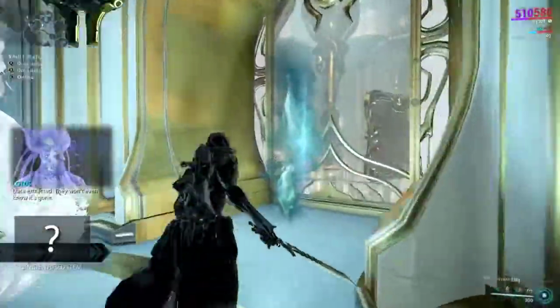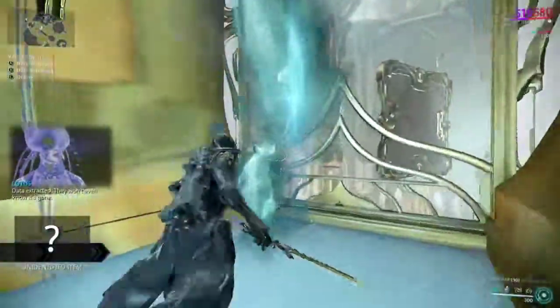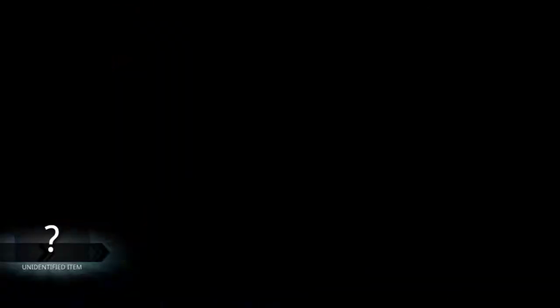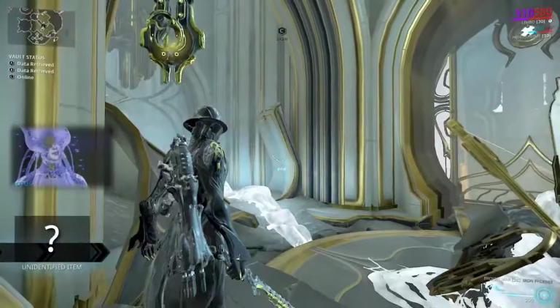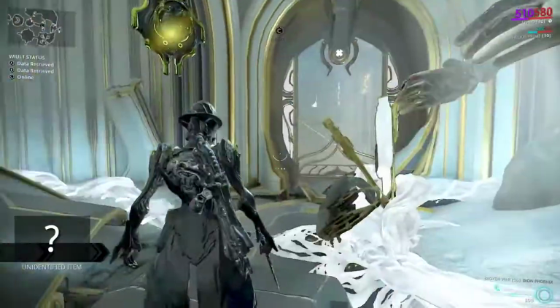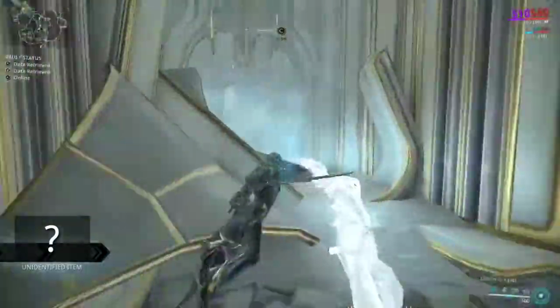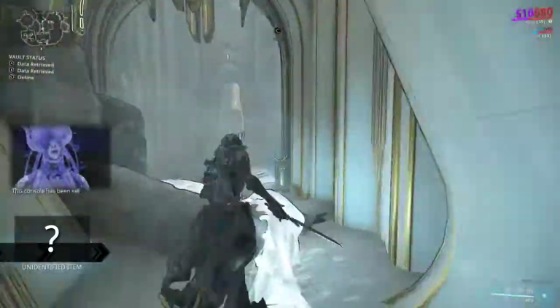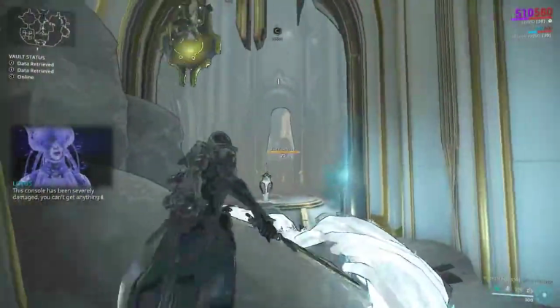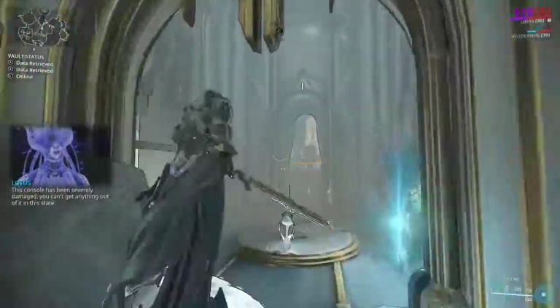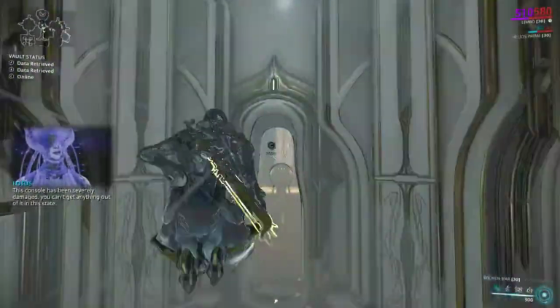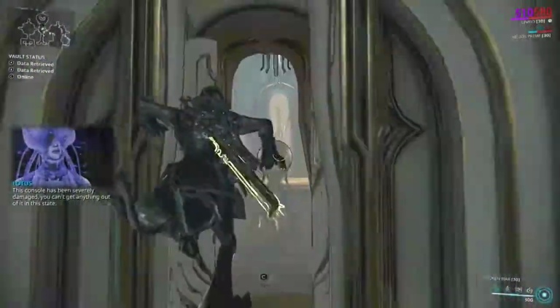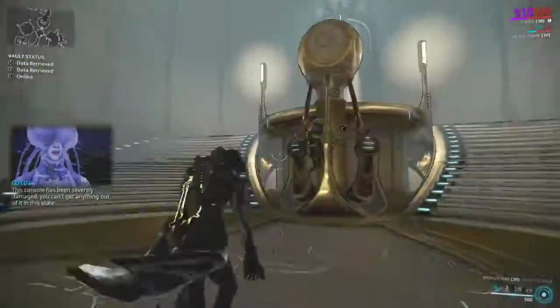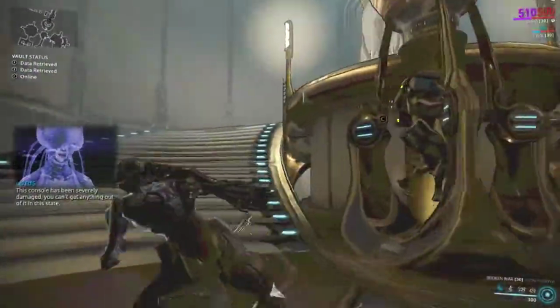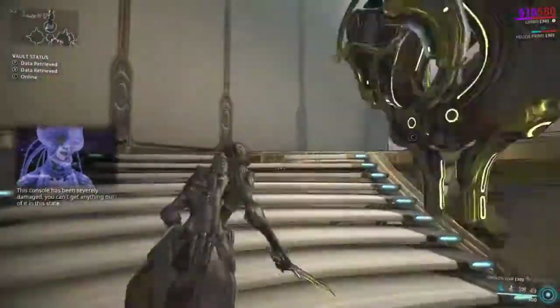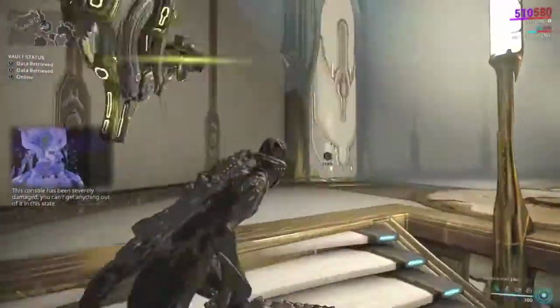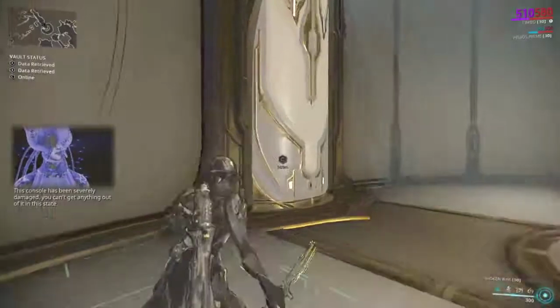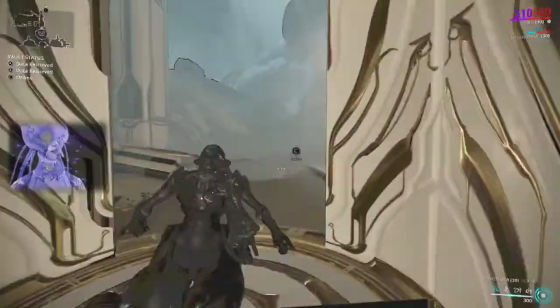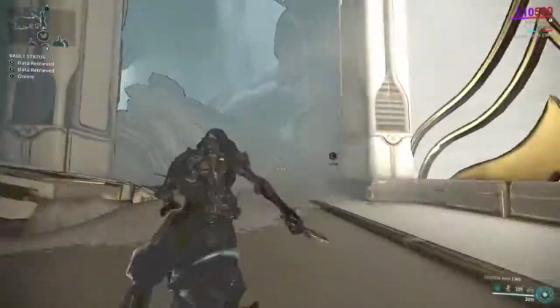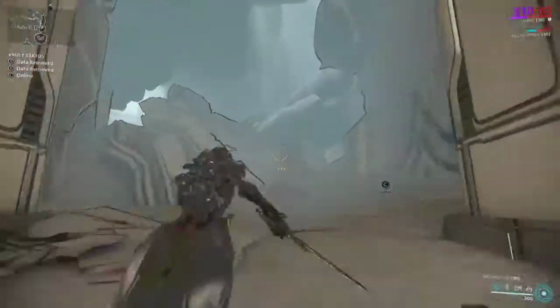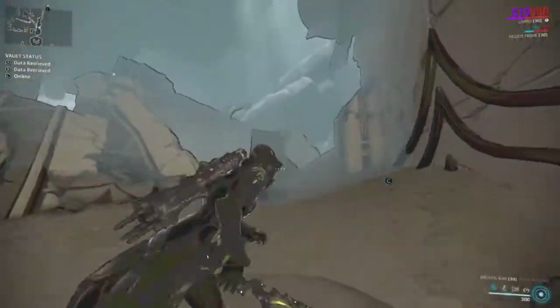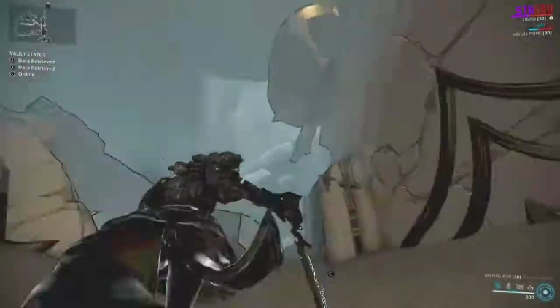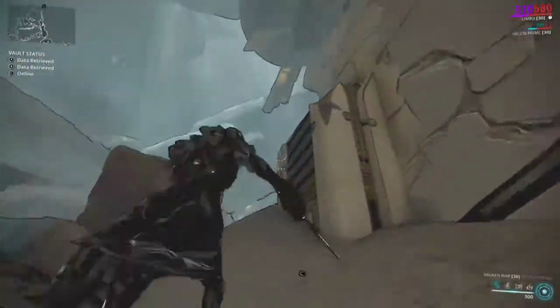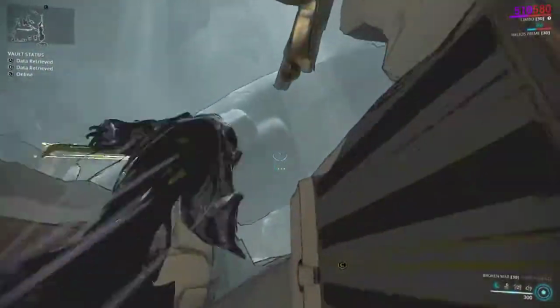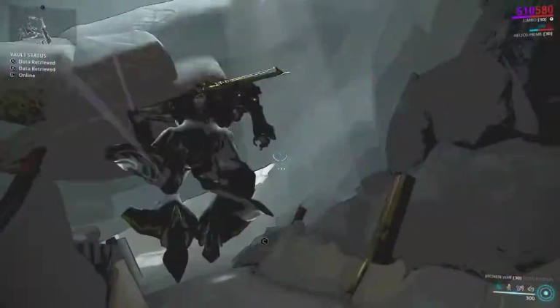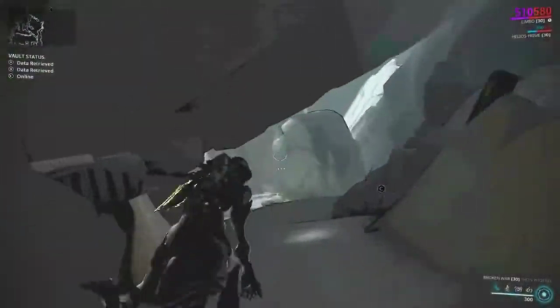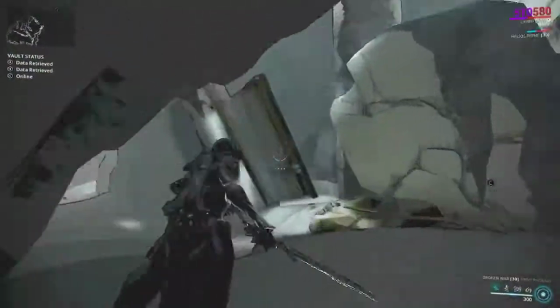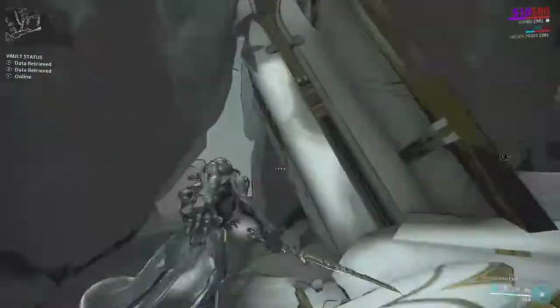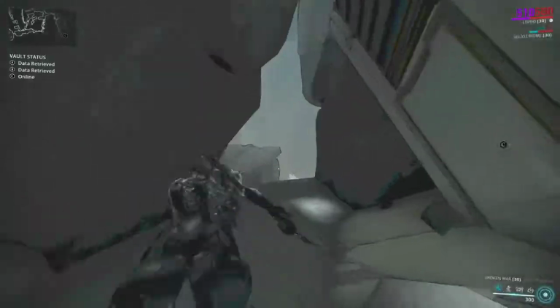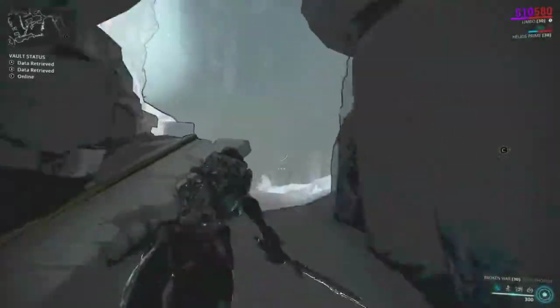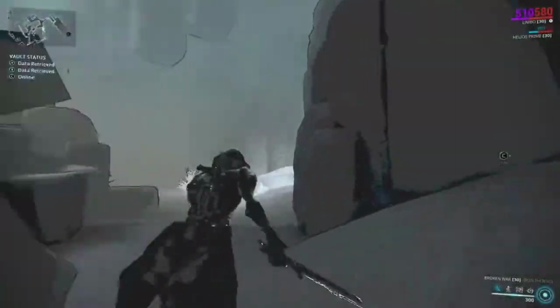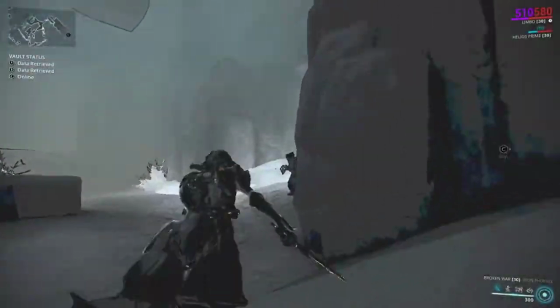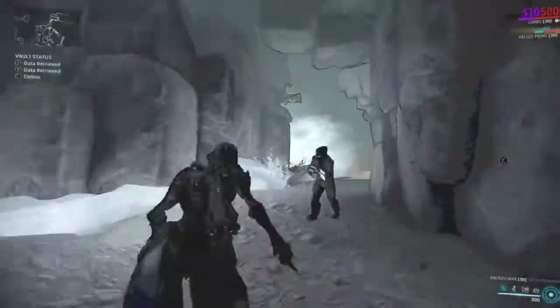So we're going to jump through this portal and jump back into Limbo so we can get through without getting touched. There are two ways to complete C — I'm just going to show you the way I'm most familiar with.